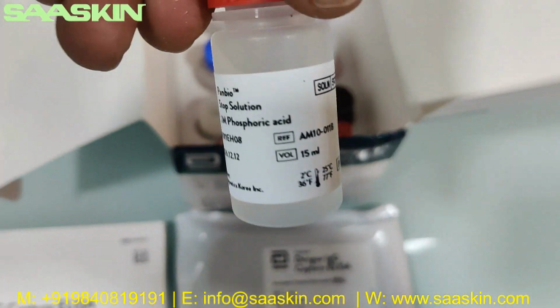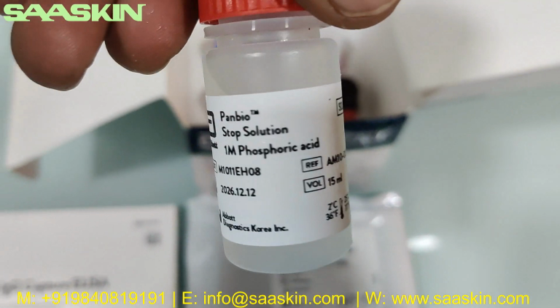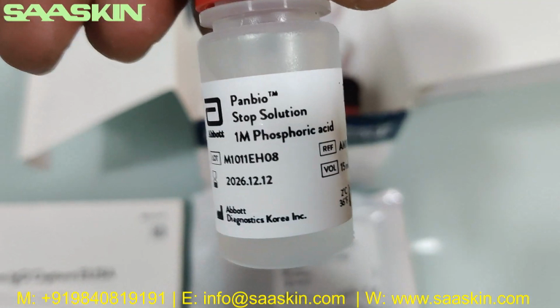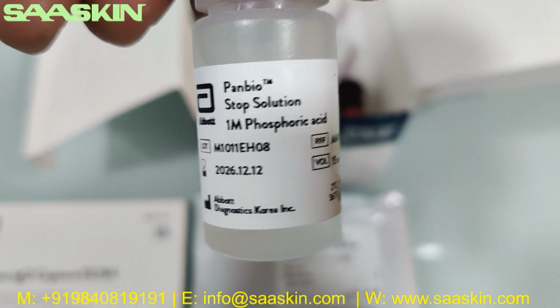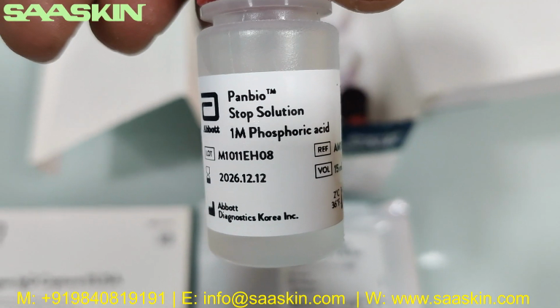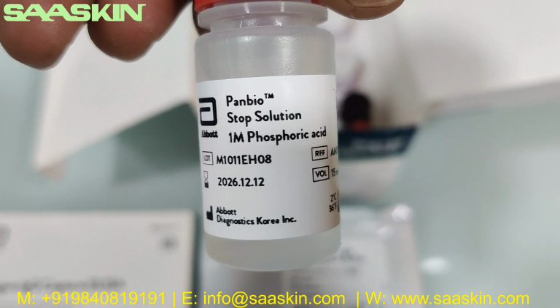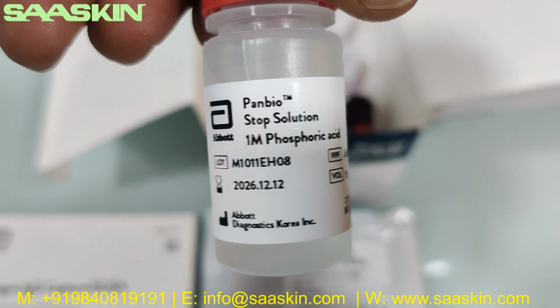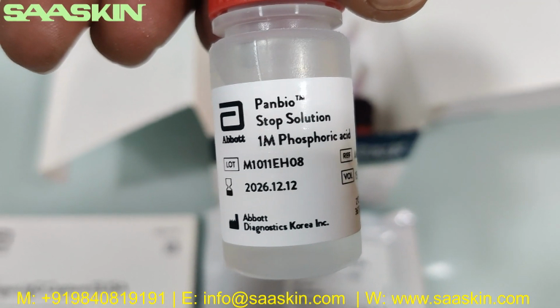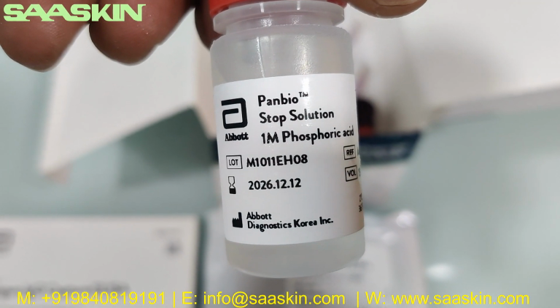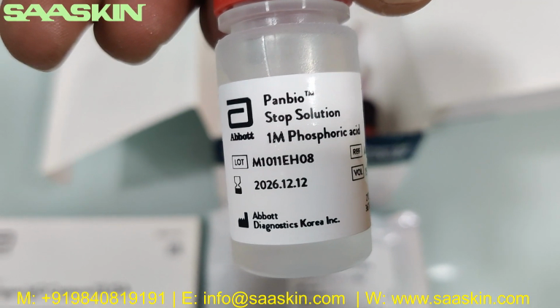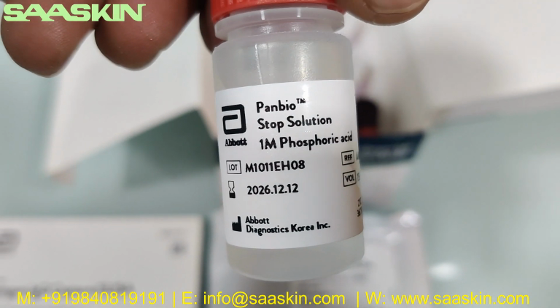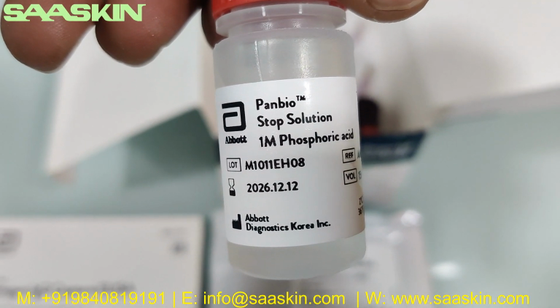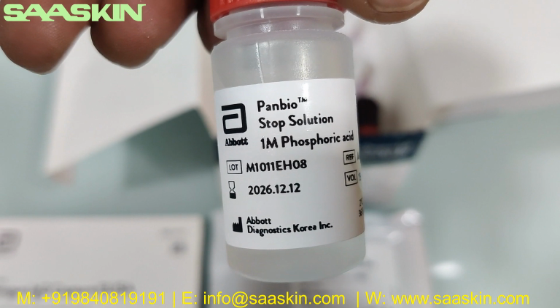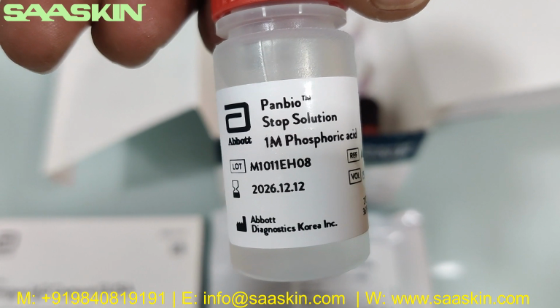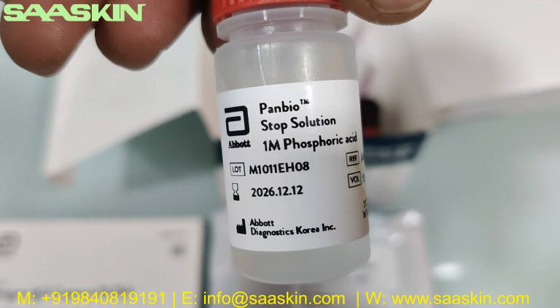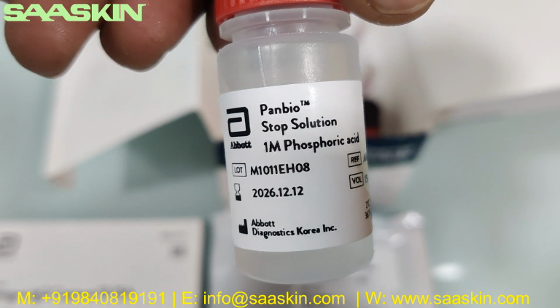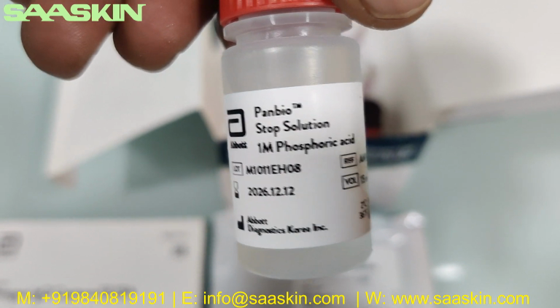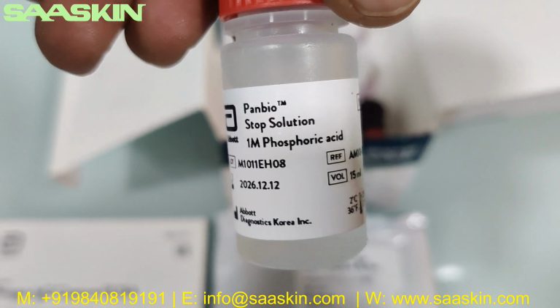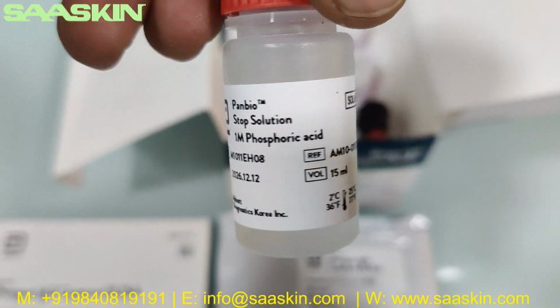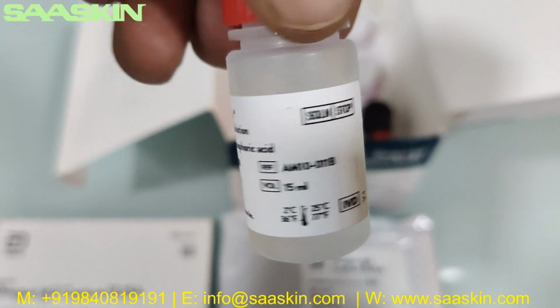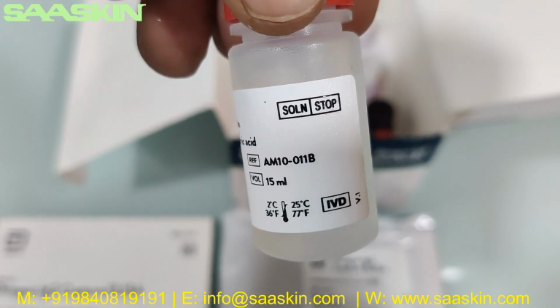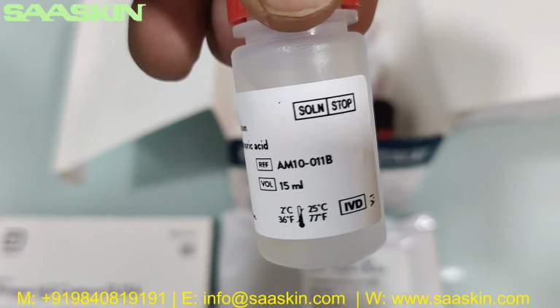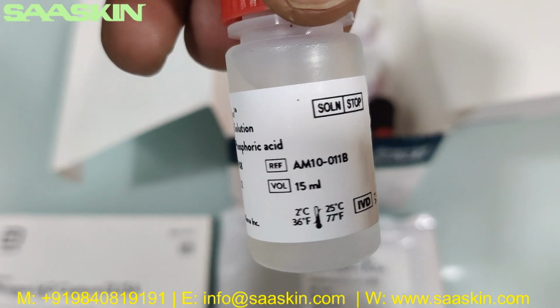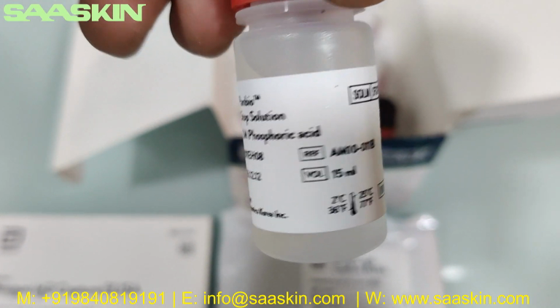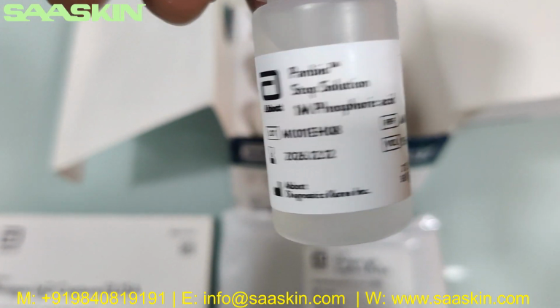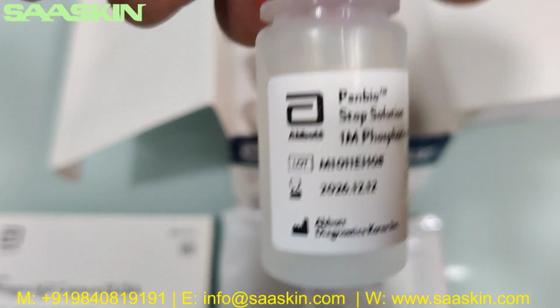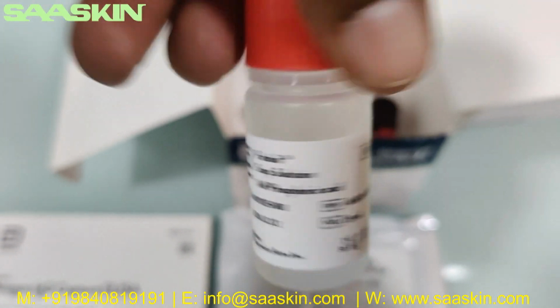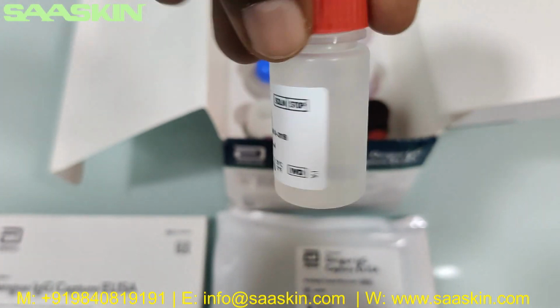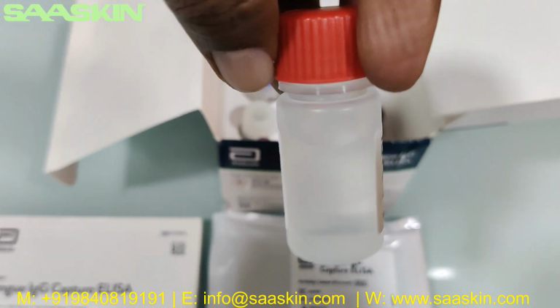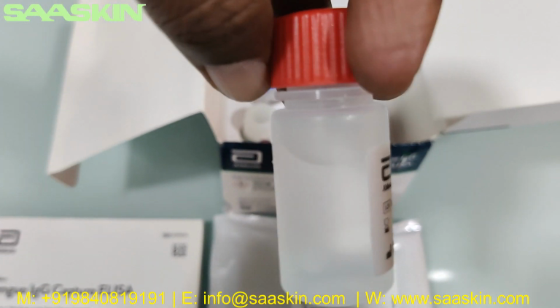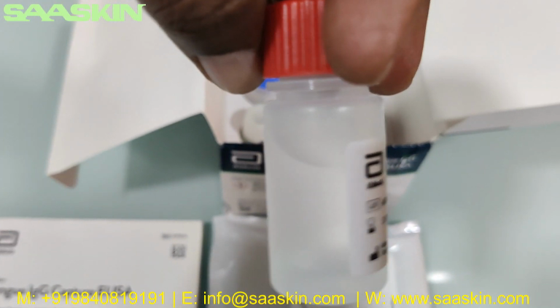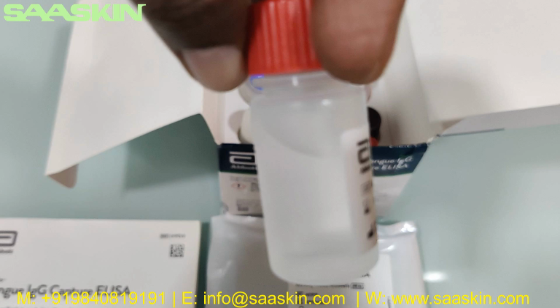This is the Panbio stop solution — 1M phosphoric acid, 15 ml. You can see what this bottle looks like.